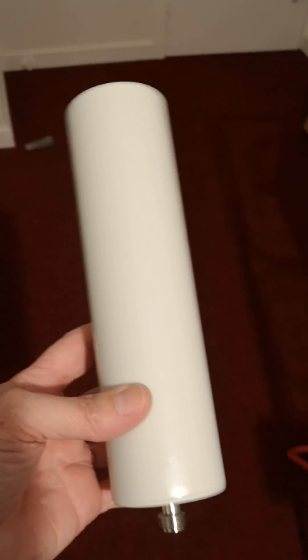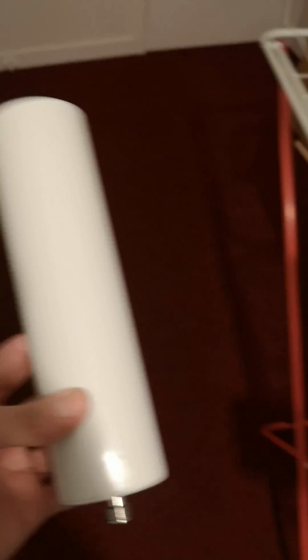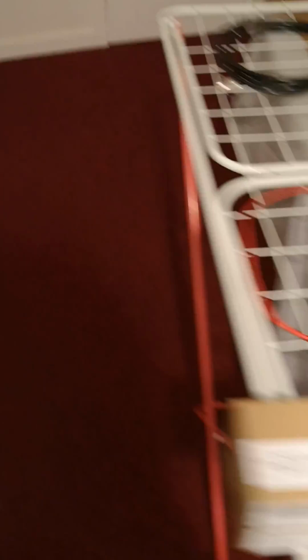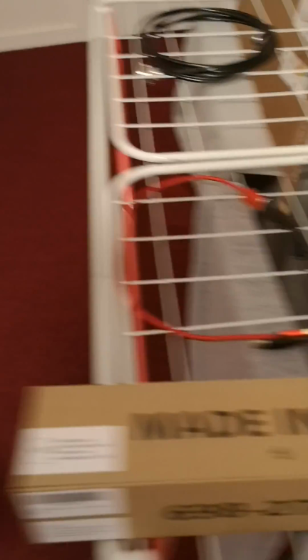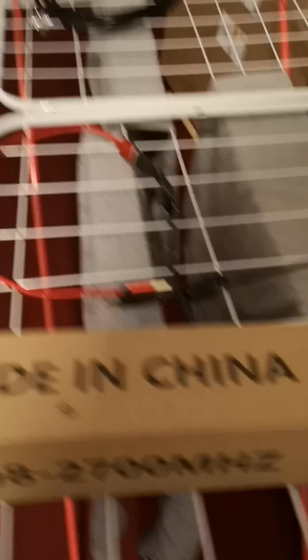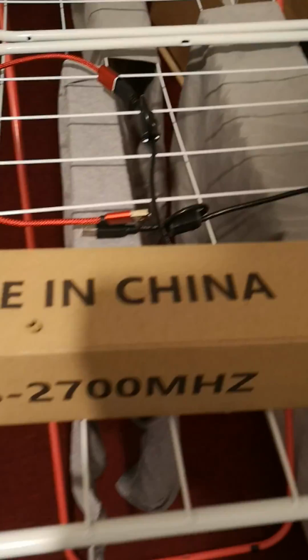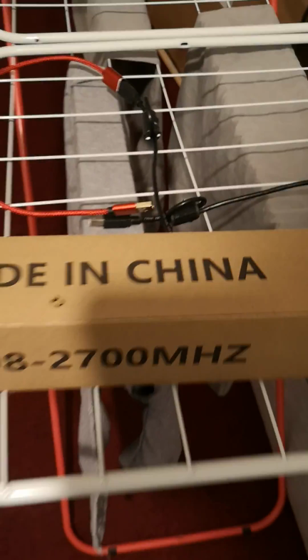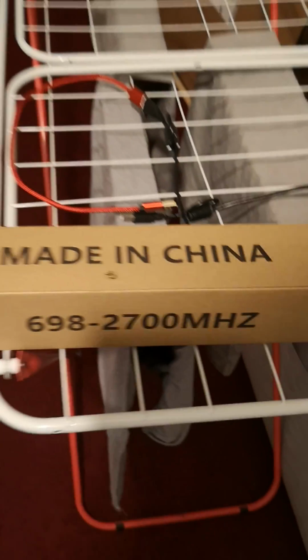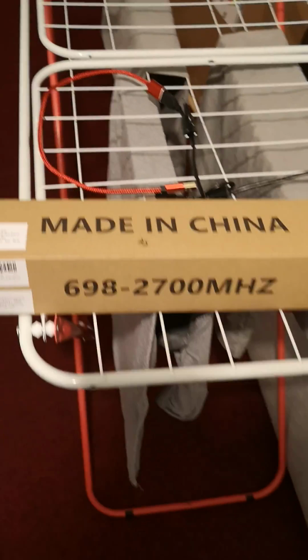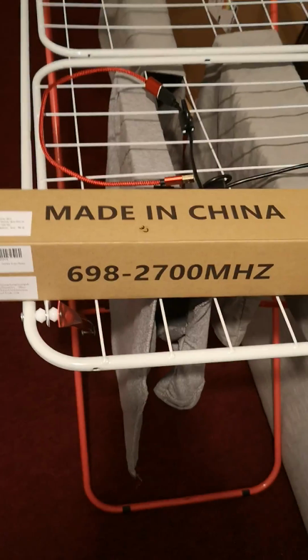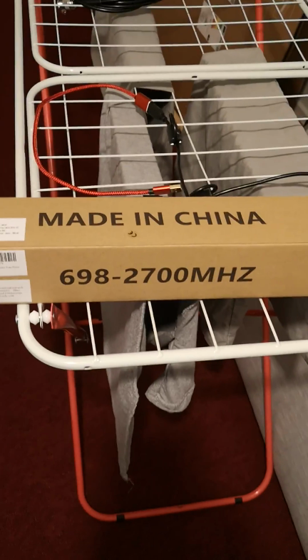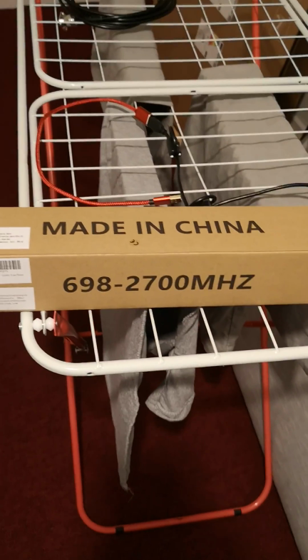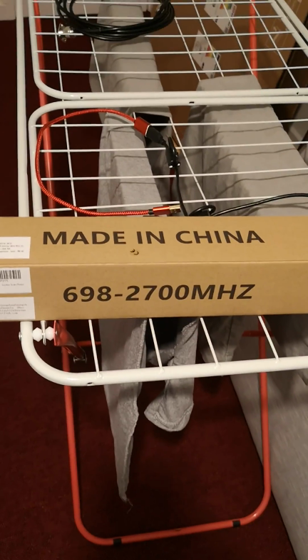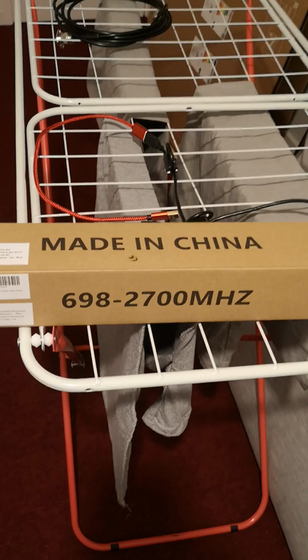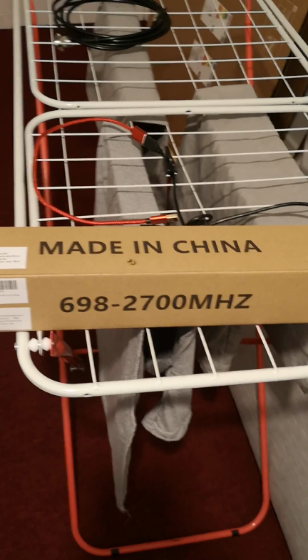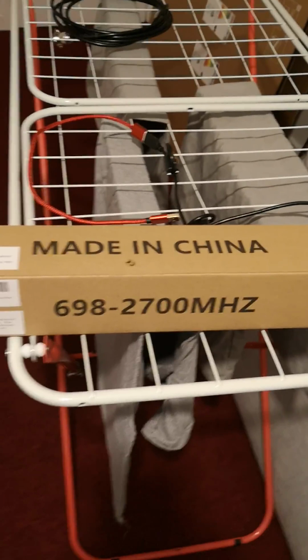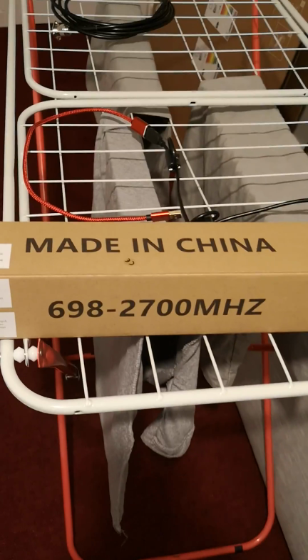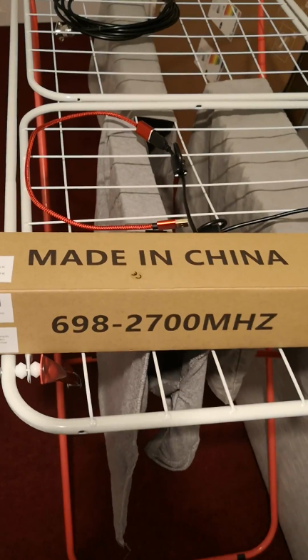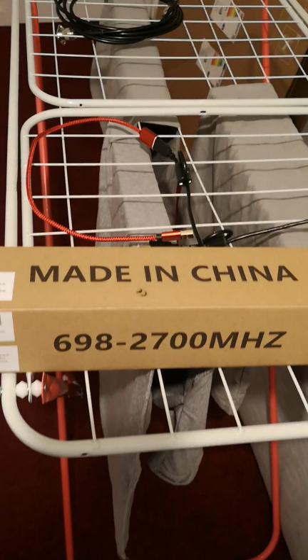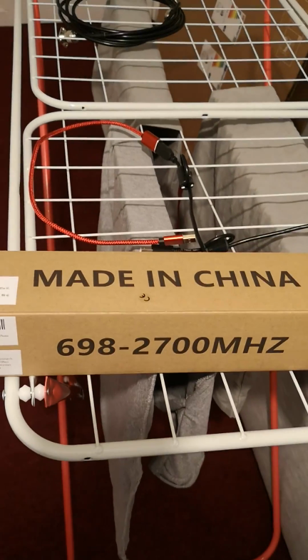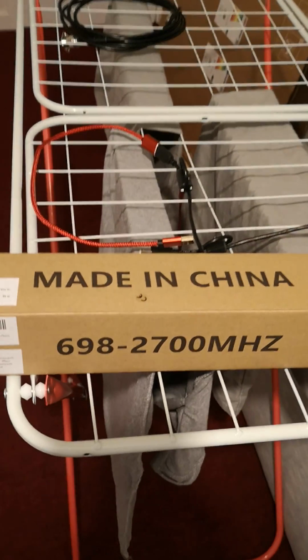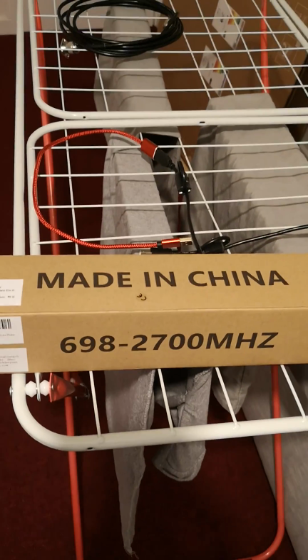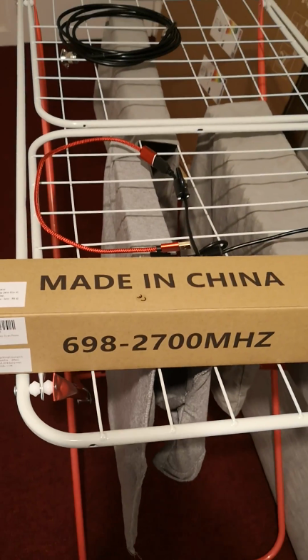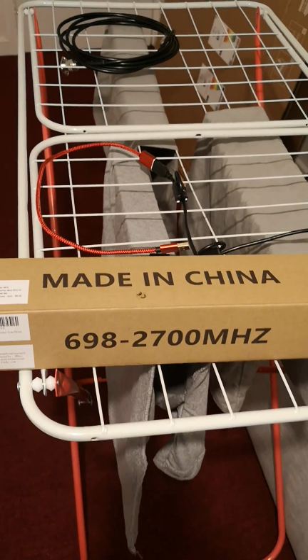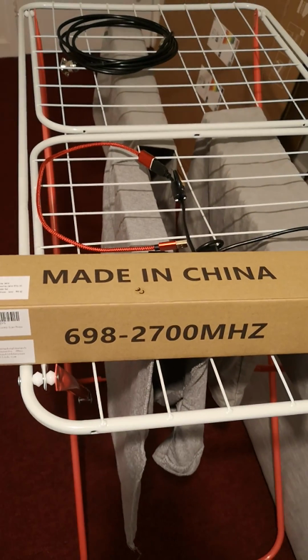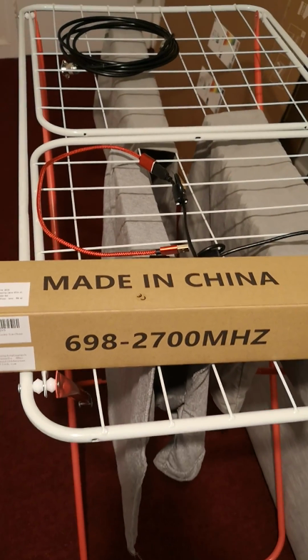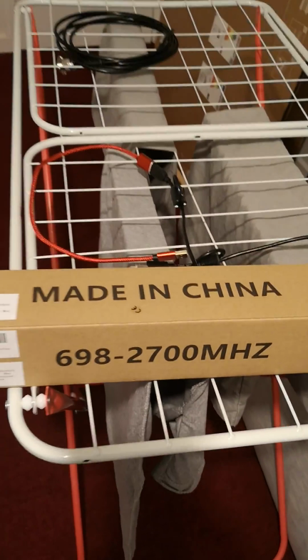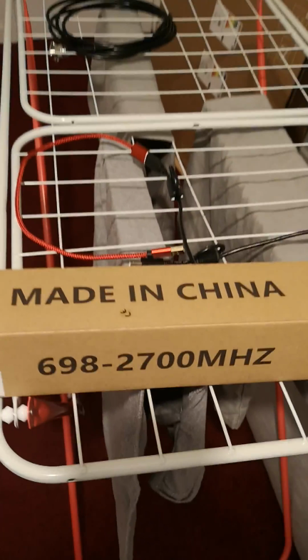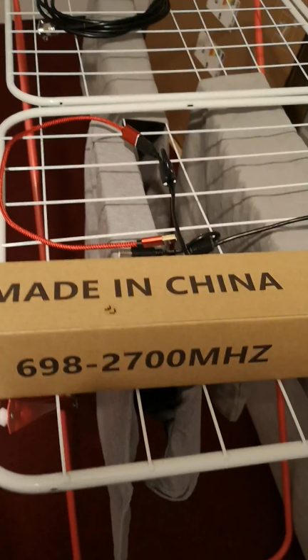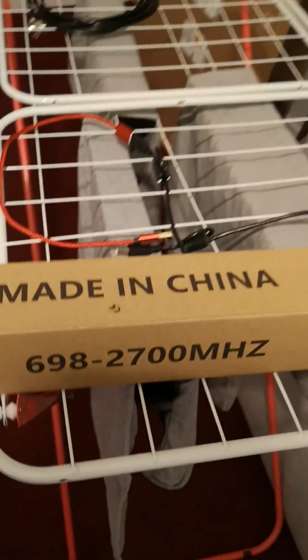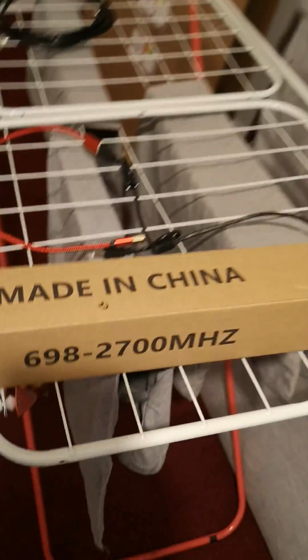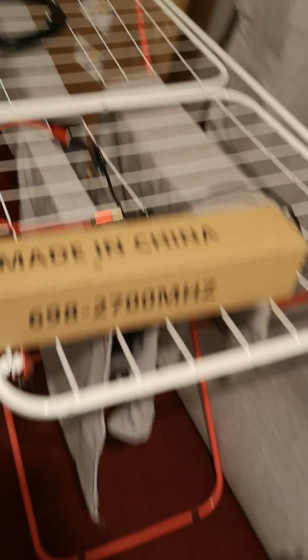Guess where it was made? Very subtle — the biggest made-in-China label I ever saw. And it's a wideband antenna, but it looks like it's going to perform well.